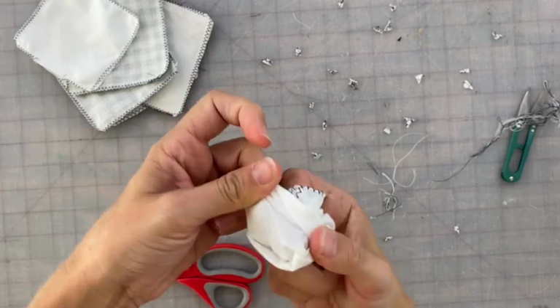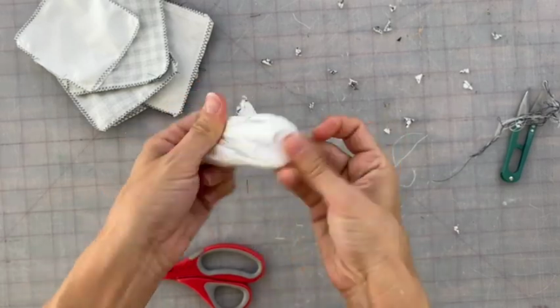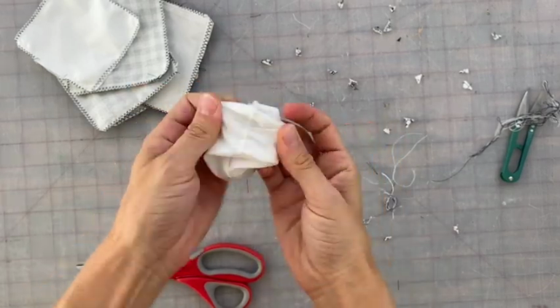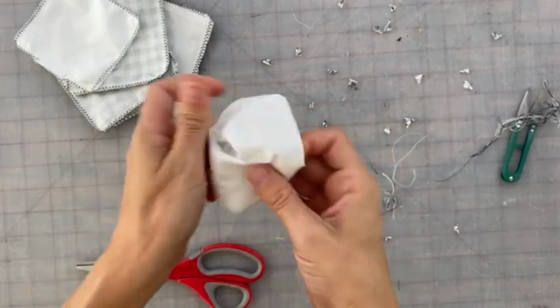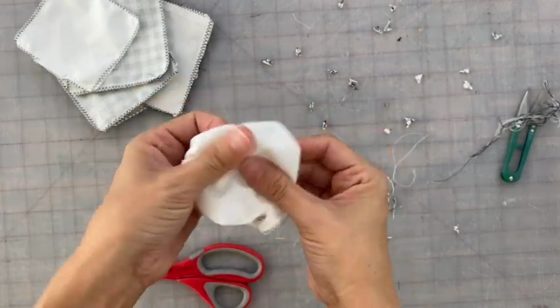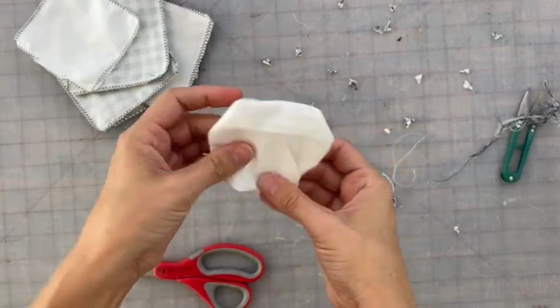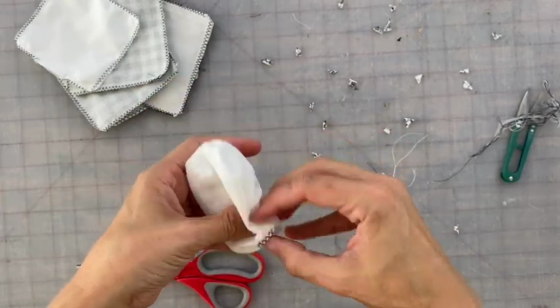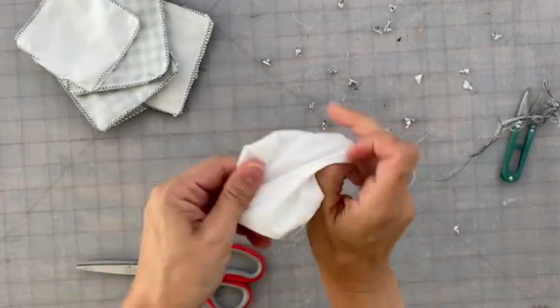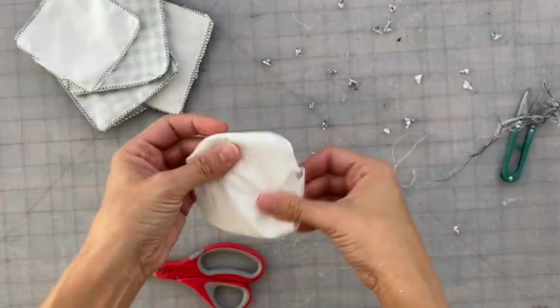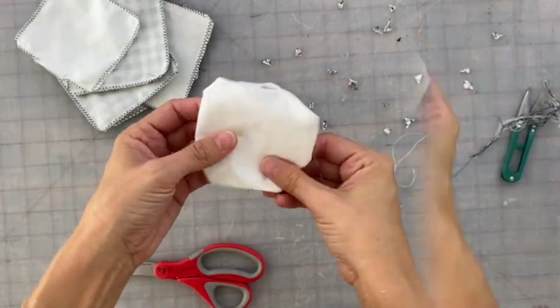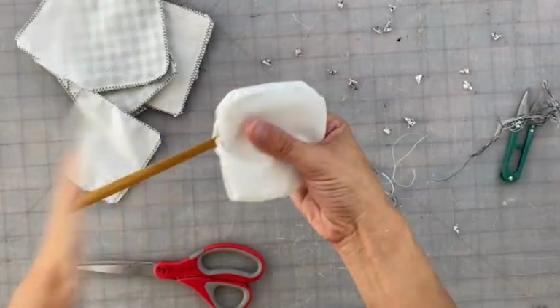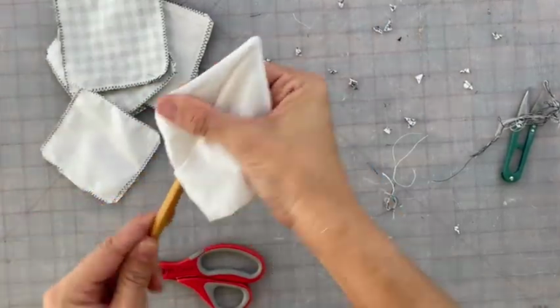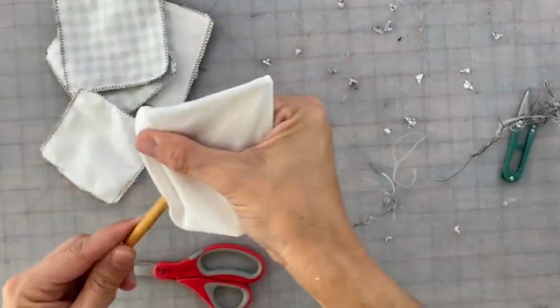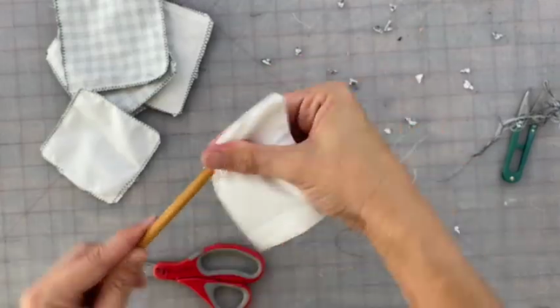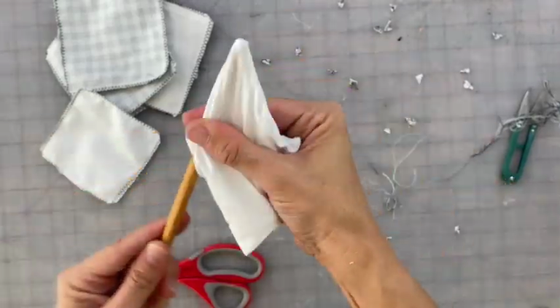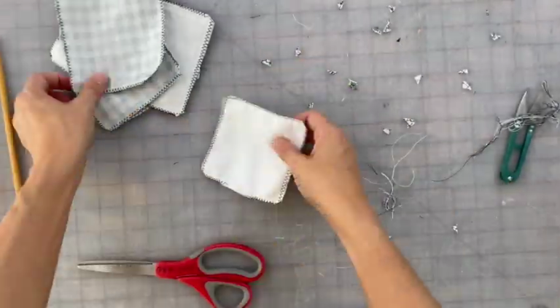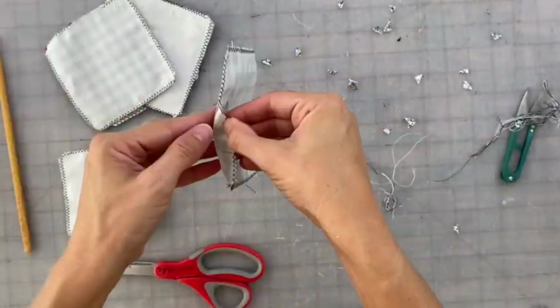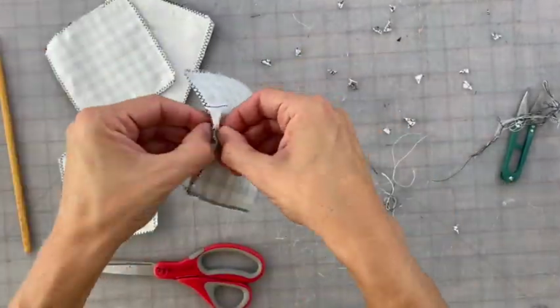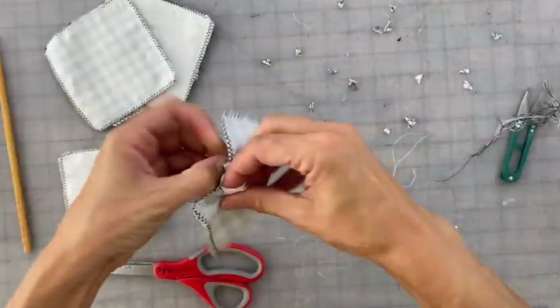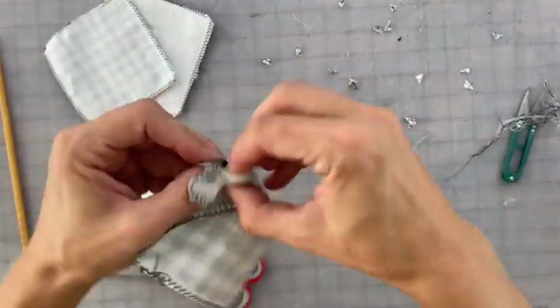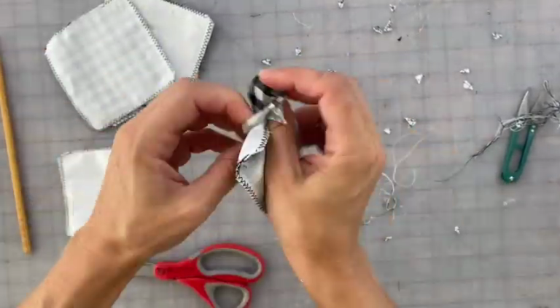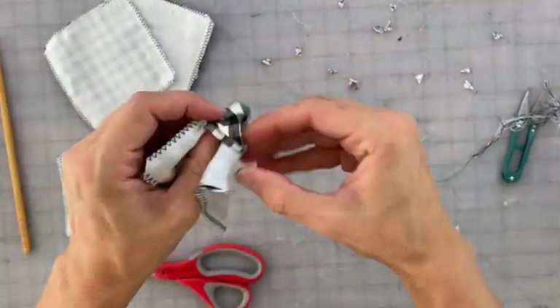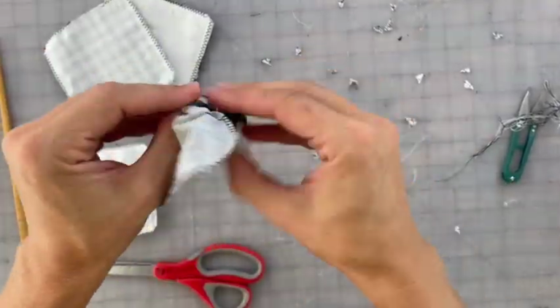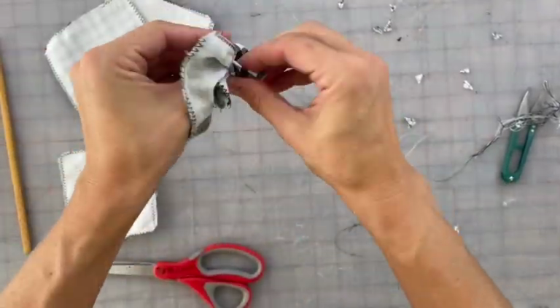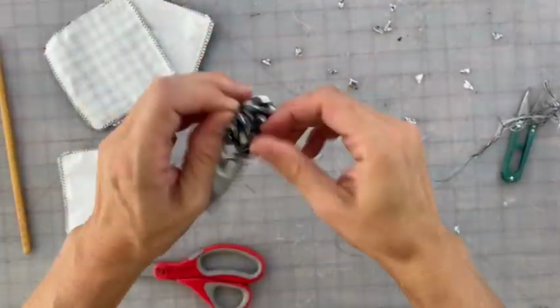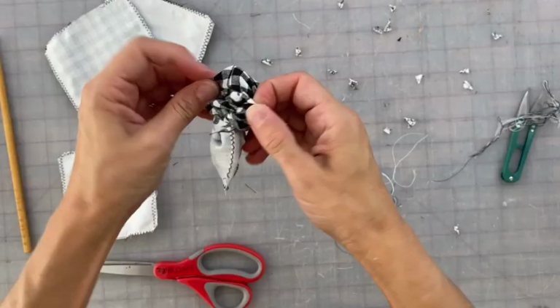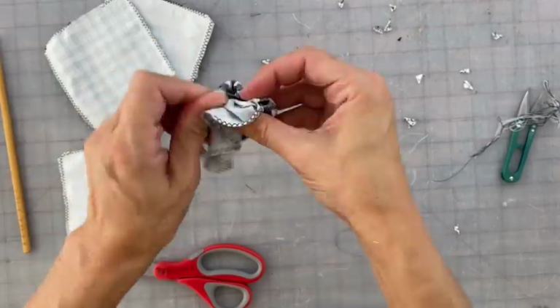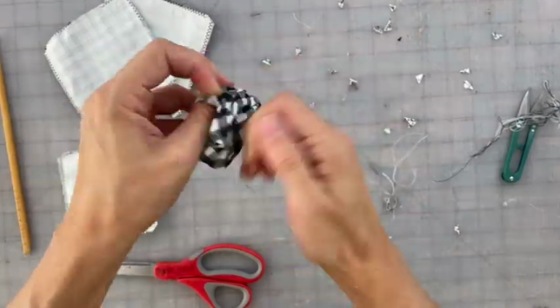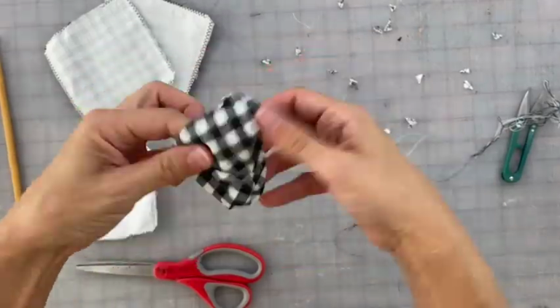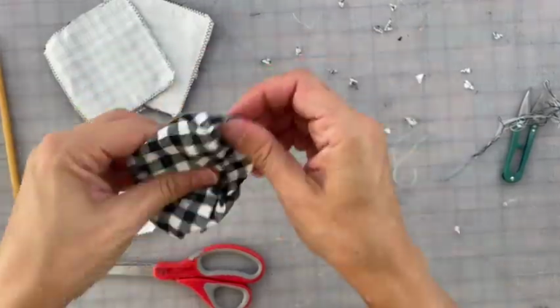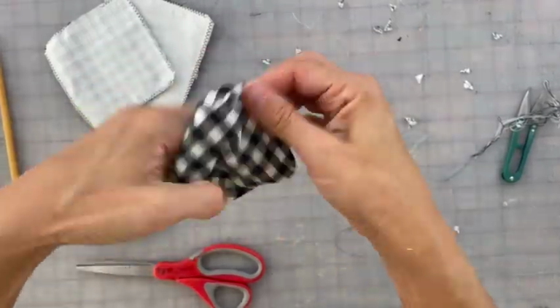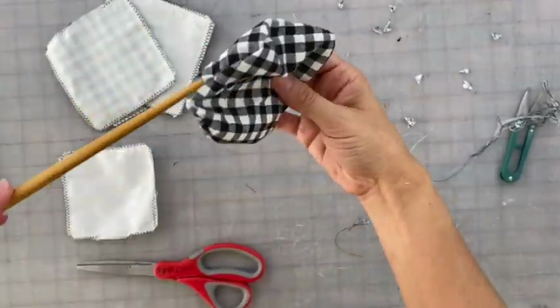Be sure to clip all of your corners so you can have a nice tight corner when you flip it. Just be careful not to clip the seam that closes the pillow up. Then we're going to turn each pillow out. I use a chopstick — this one happens to be from IKEA — to turn each corner. That way, unlike using a pen or a pencil, you're not going to mark up your fabric.